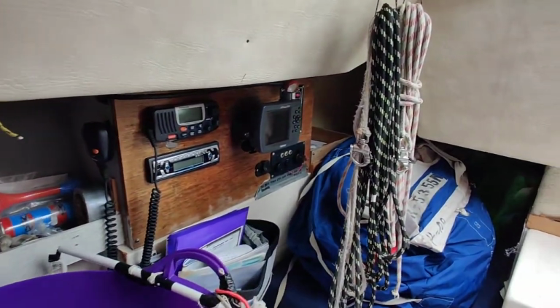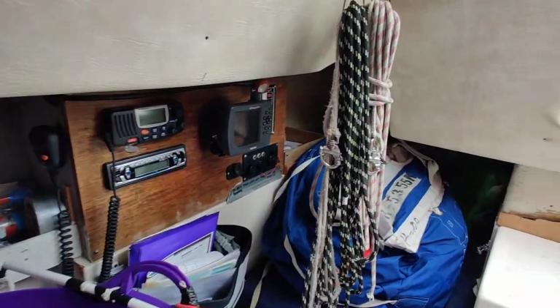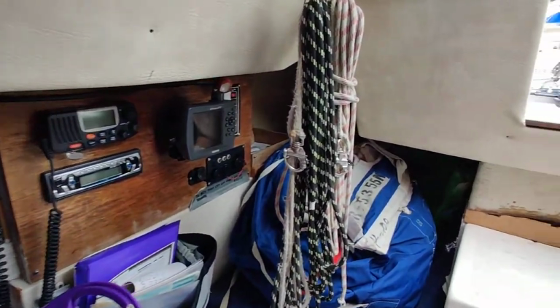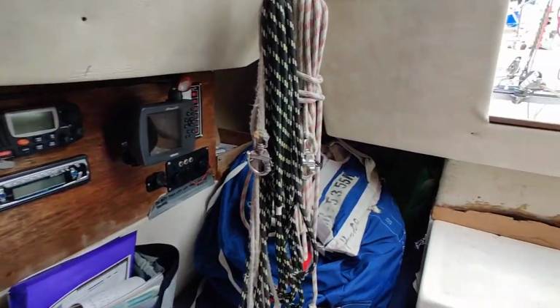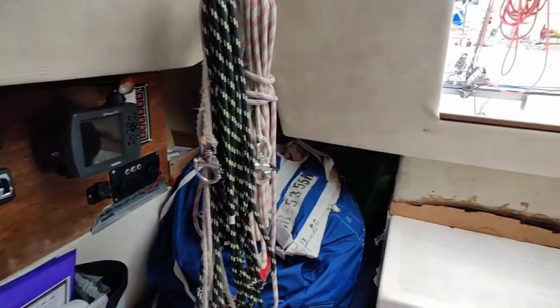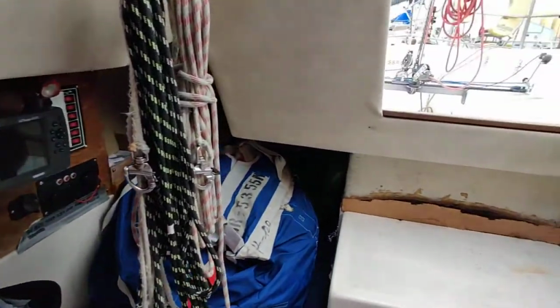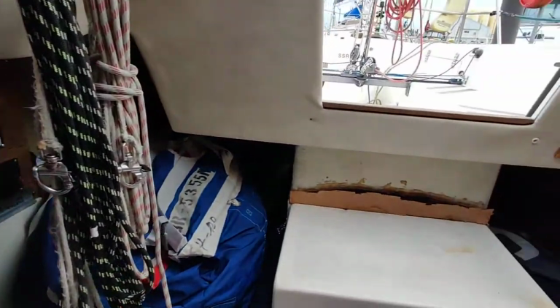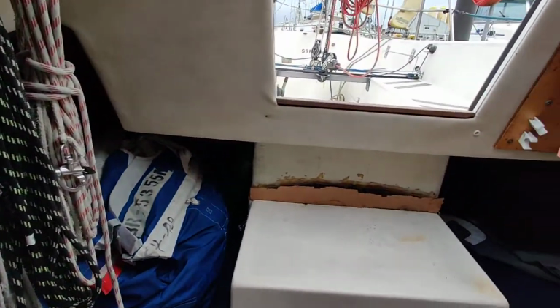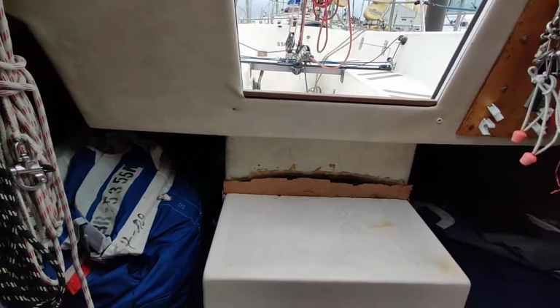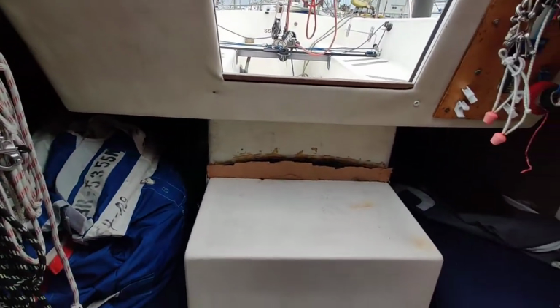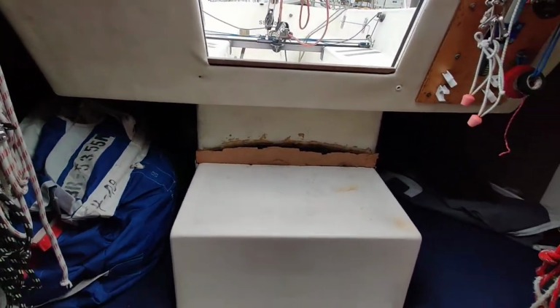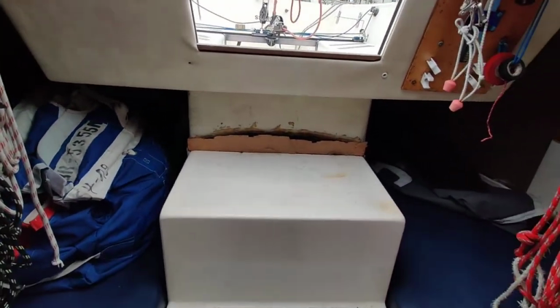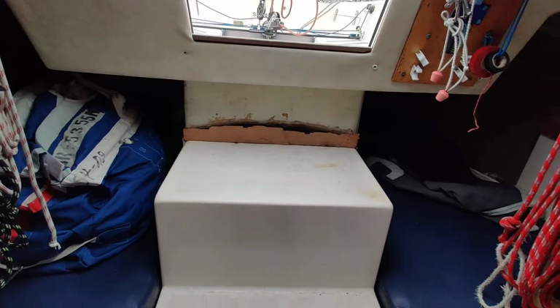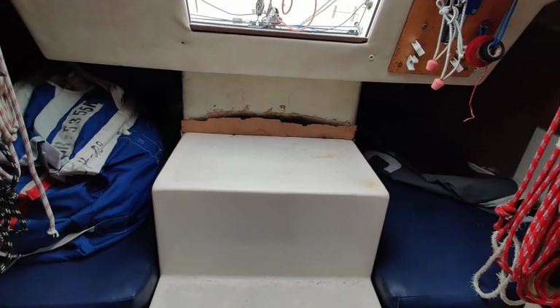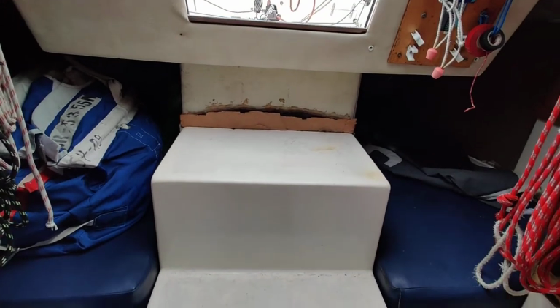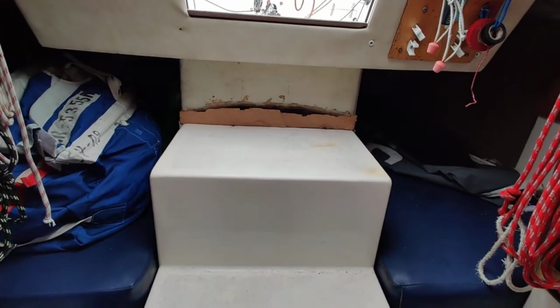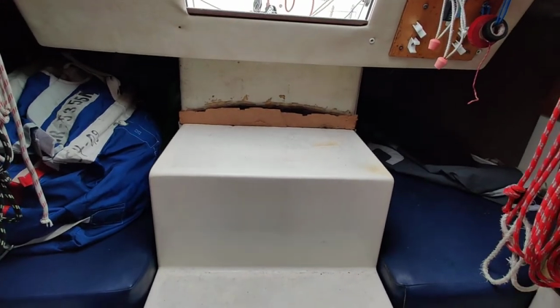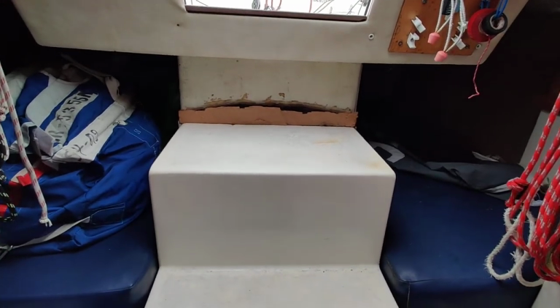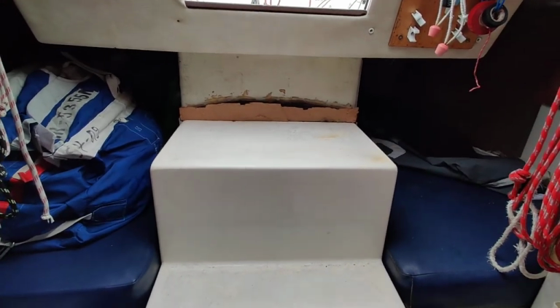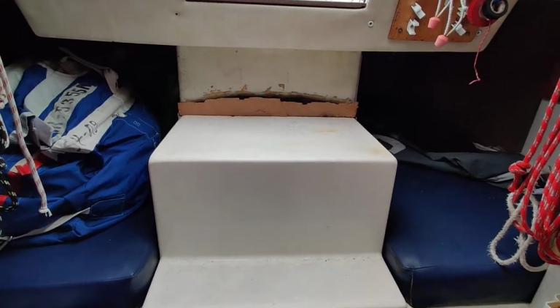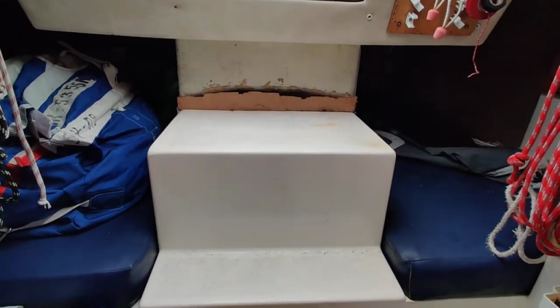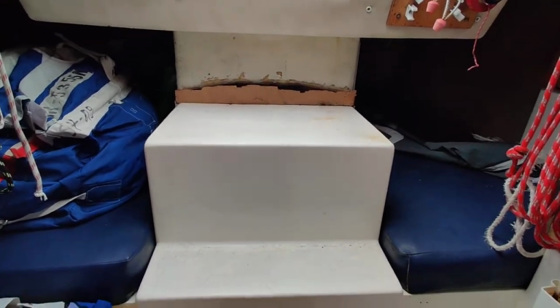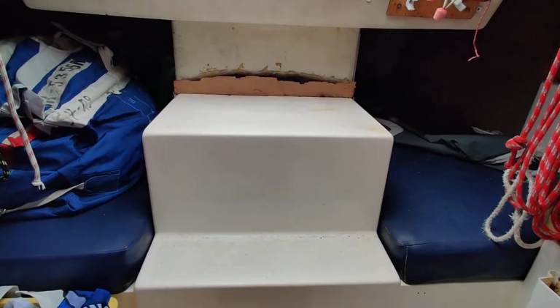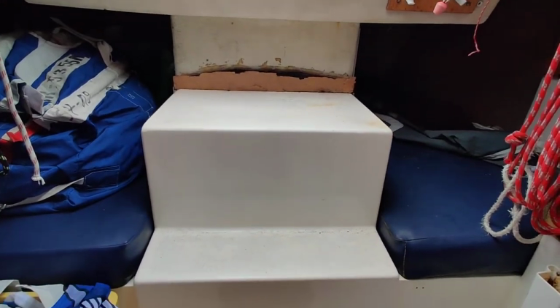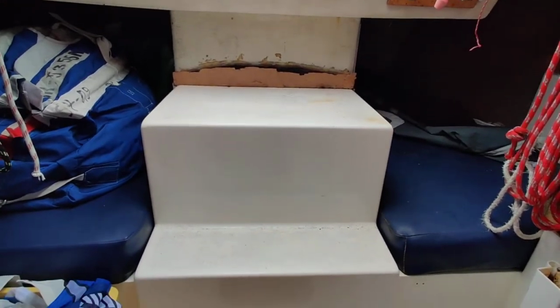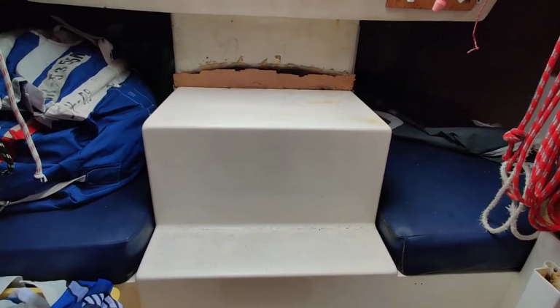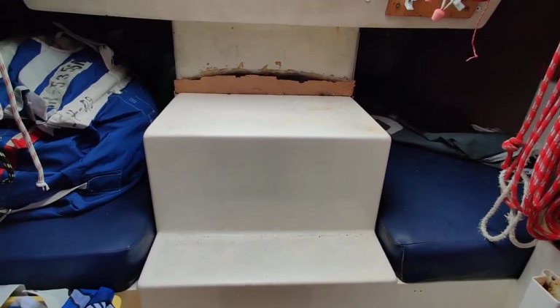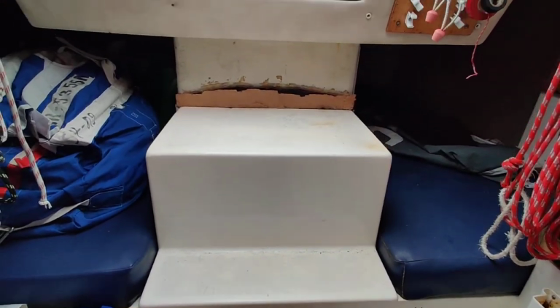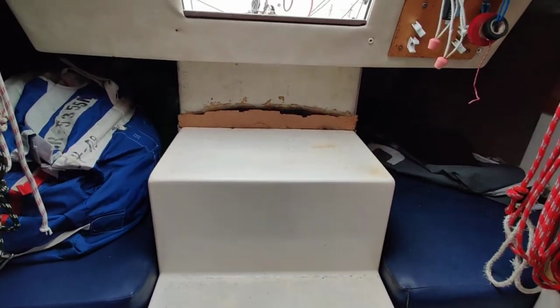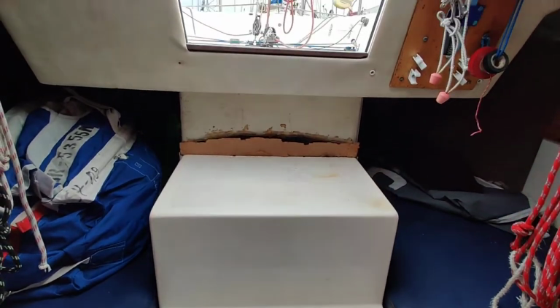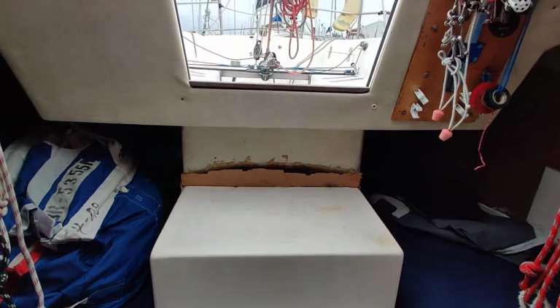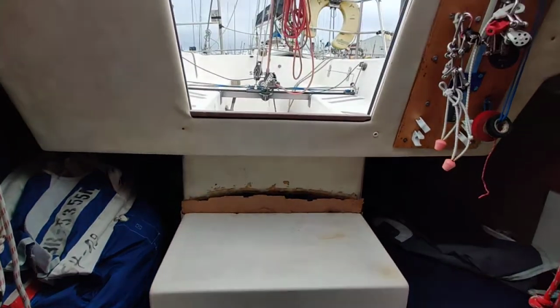Here's the electronics area. You've got two quarter berths — again, sails are stored down there because that's how she's set up at the moment. Engine is under the companionway.